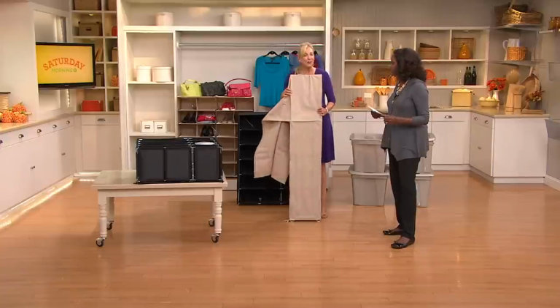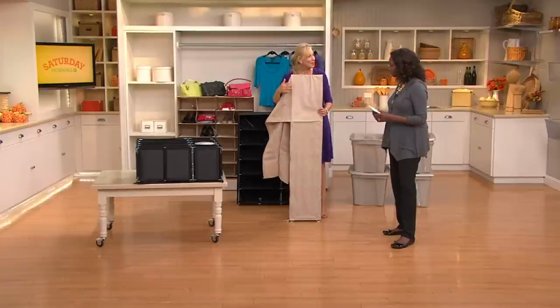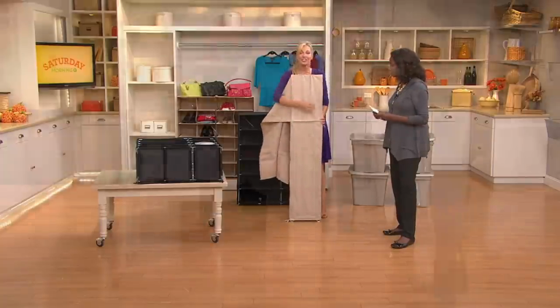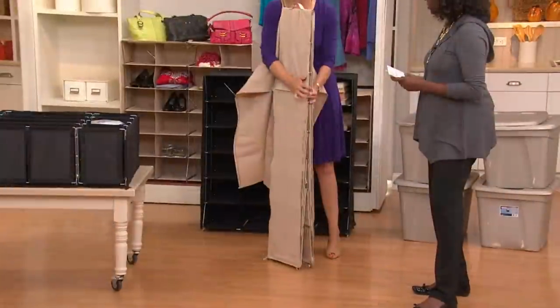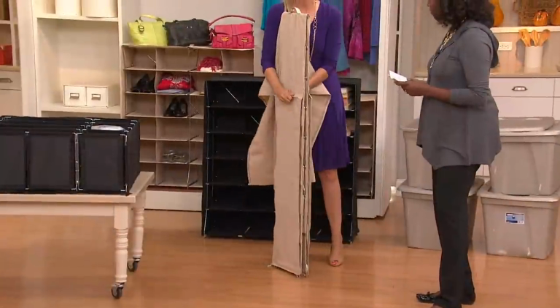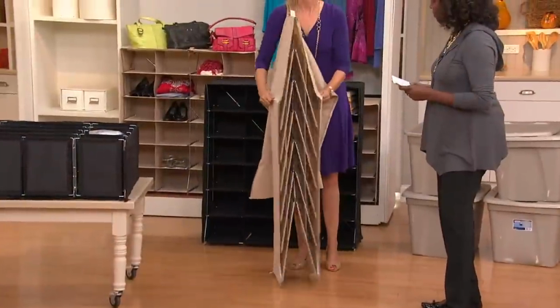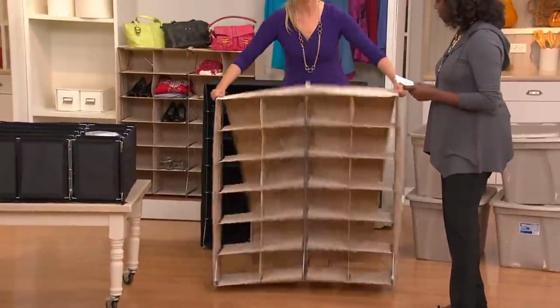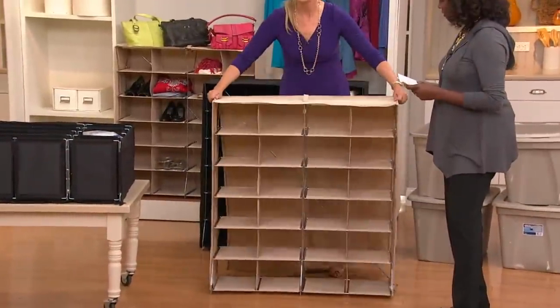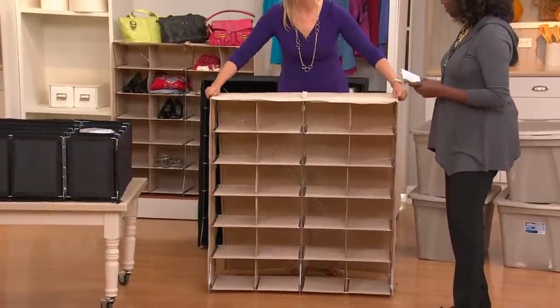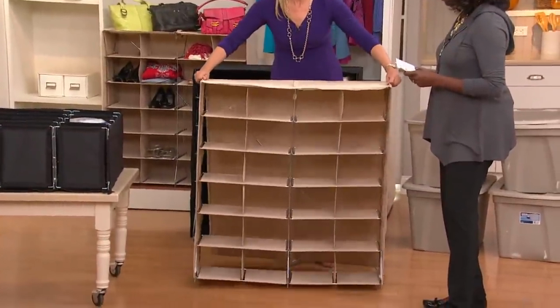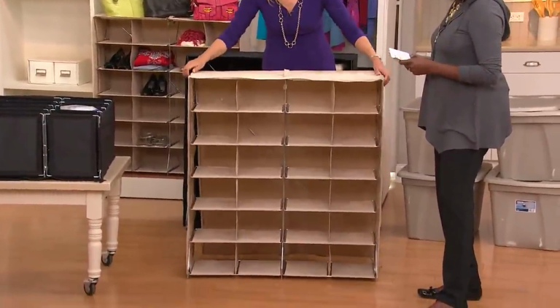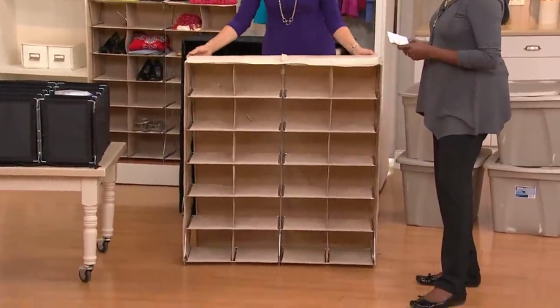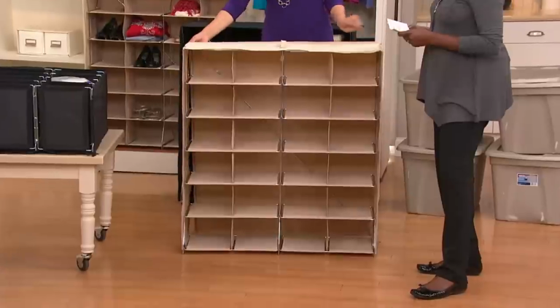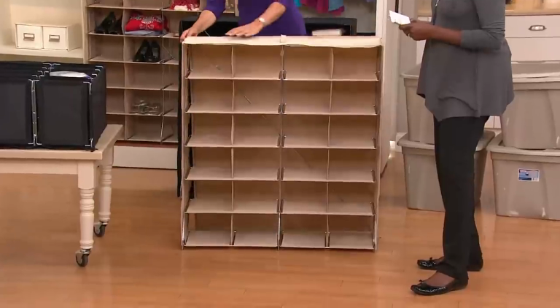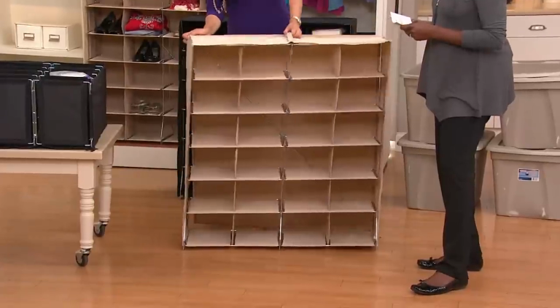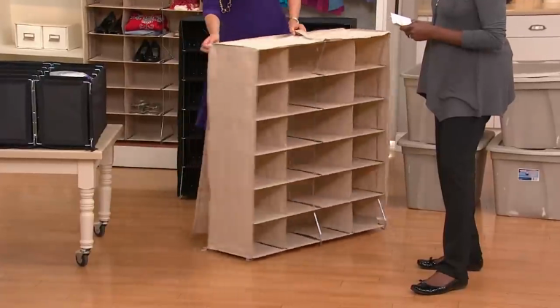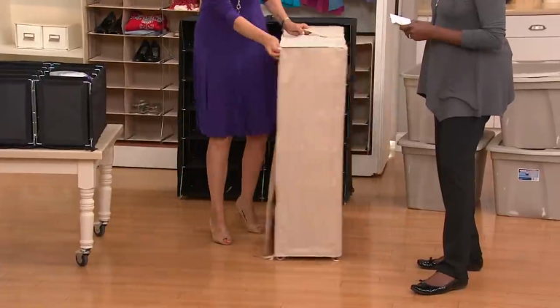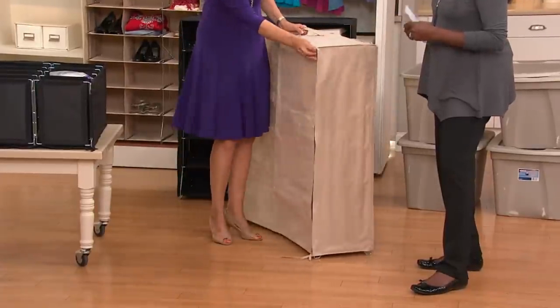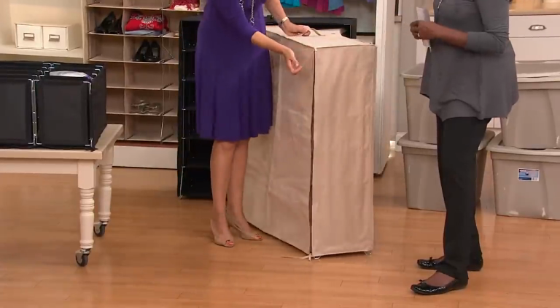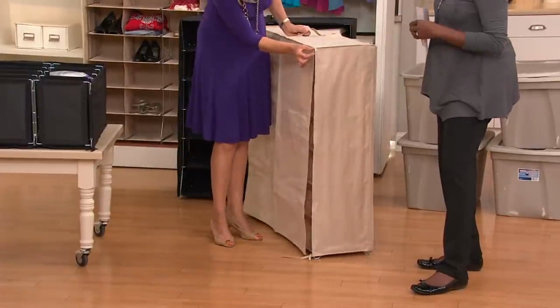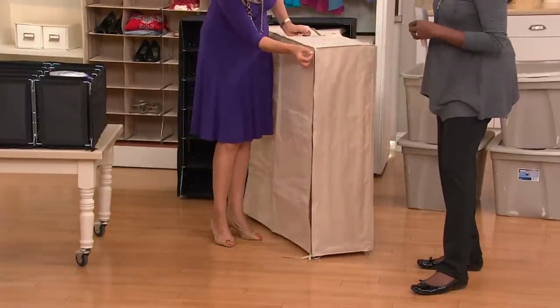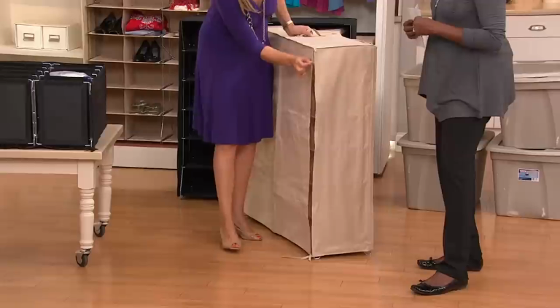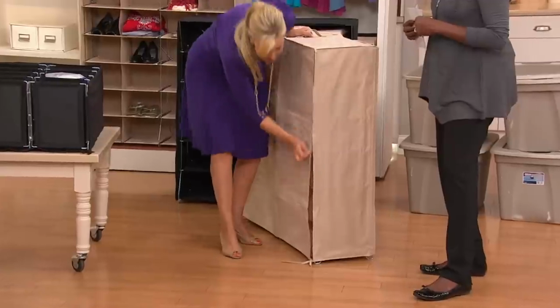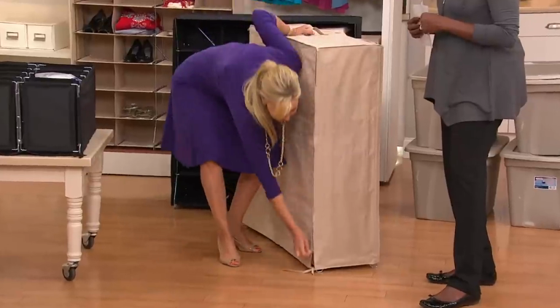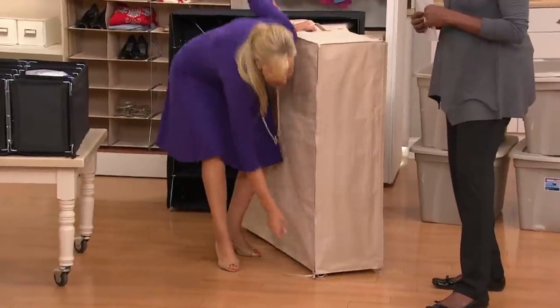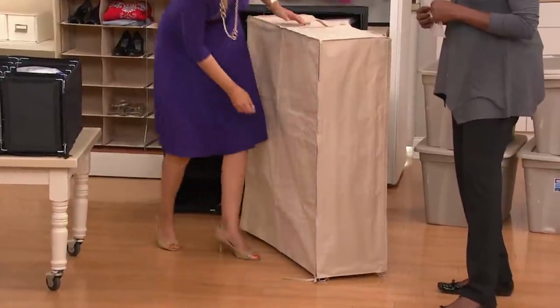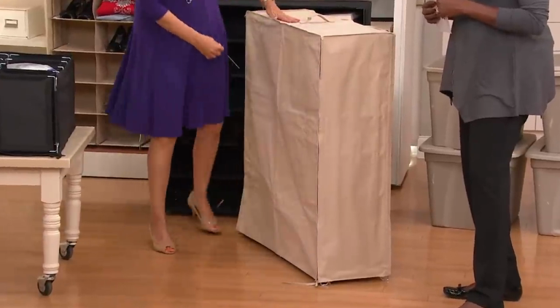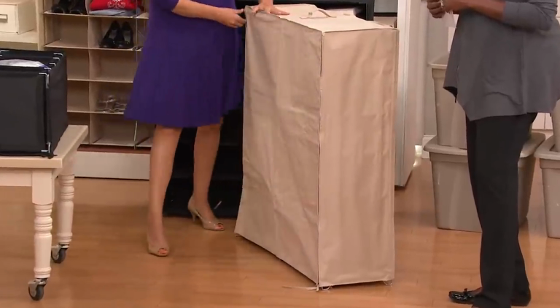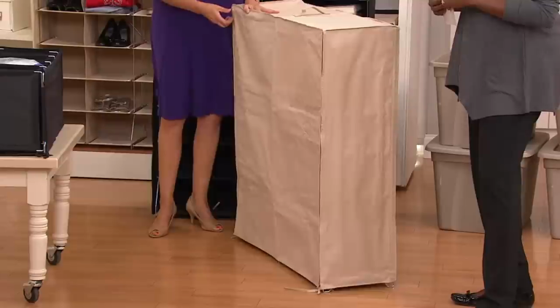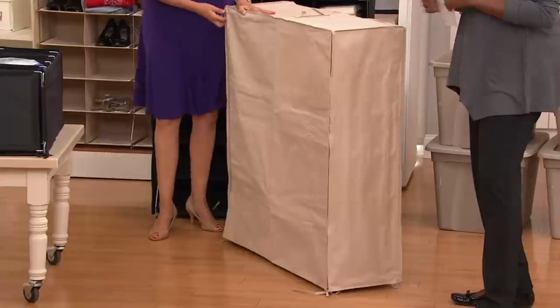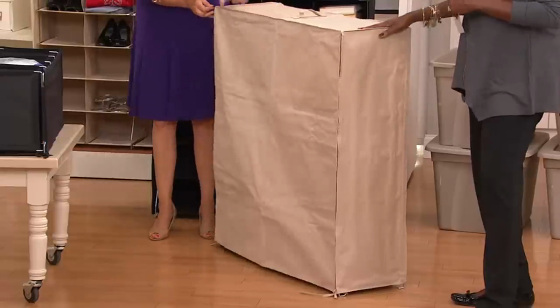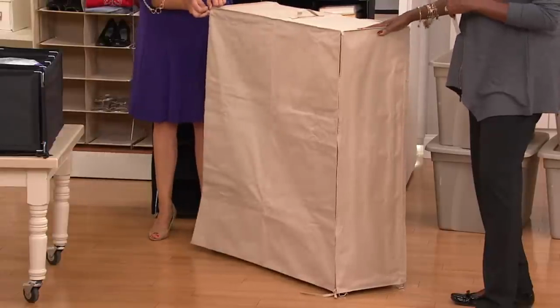A lot of folks are definitely picking up more than one. You fold it up, and to set it up again you just open it — boom, 24 cubes, easy to get organized. On the back there's a zipper, easy to zip down, and that gives it extra stability.